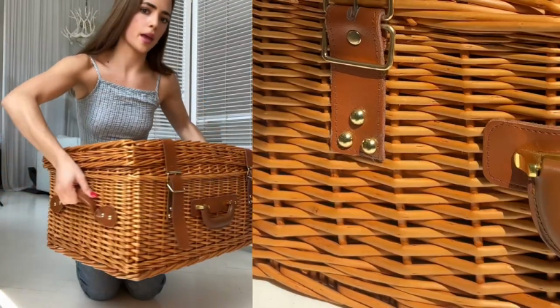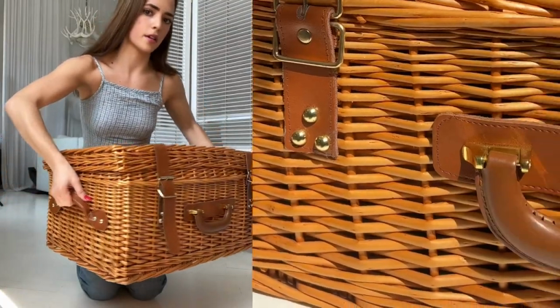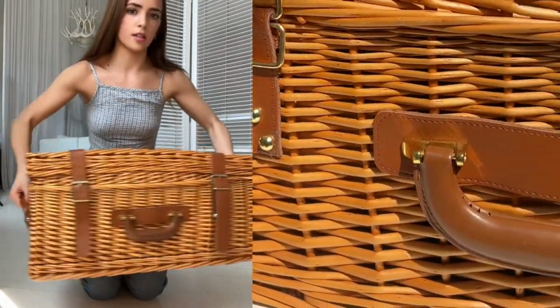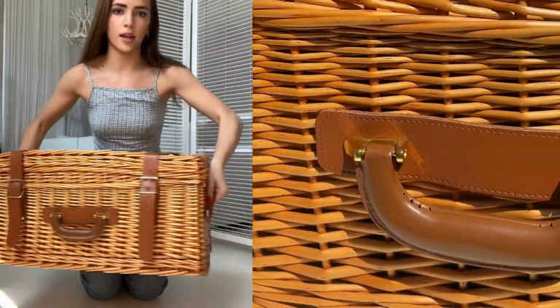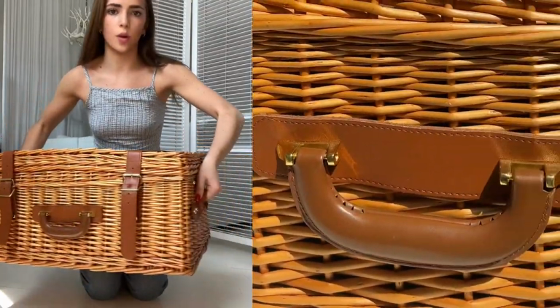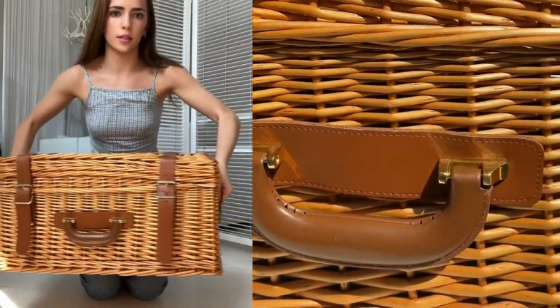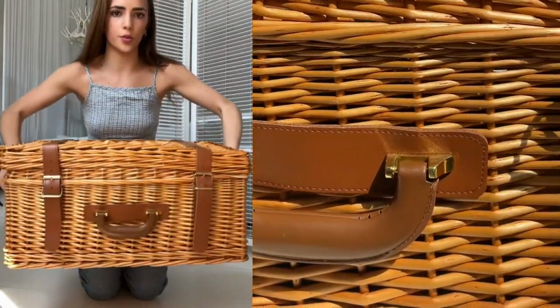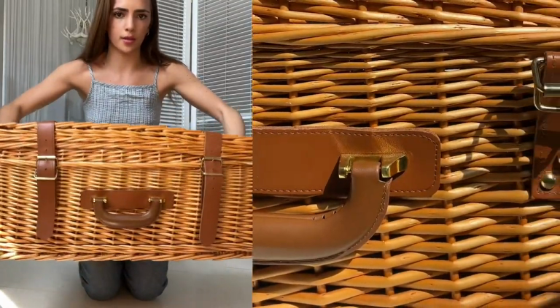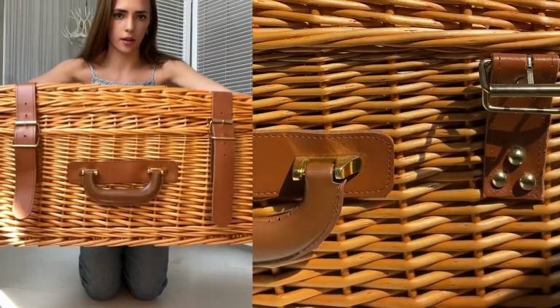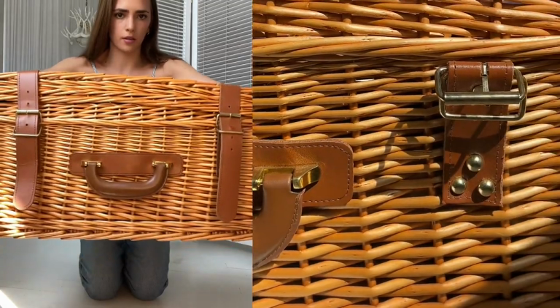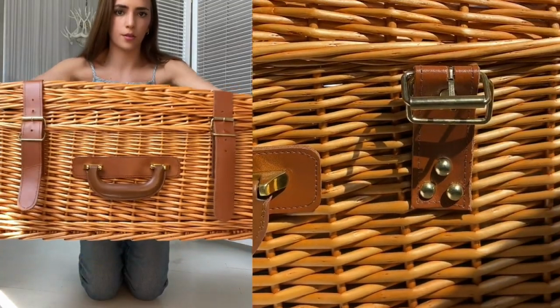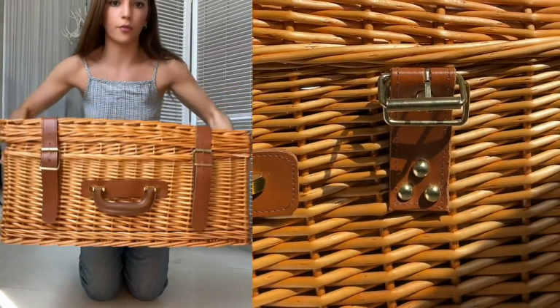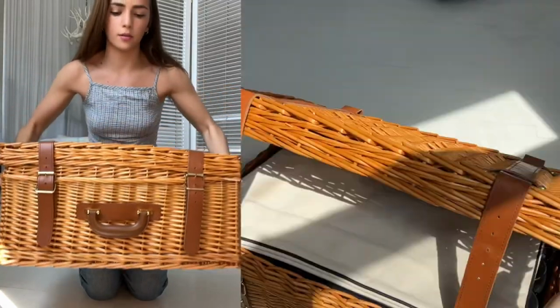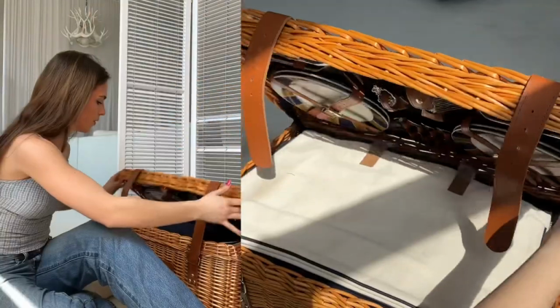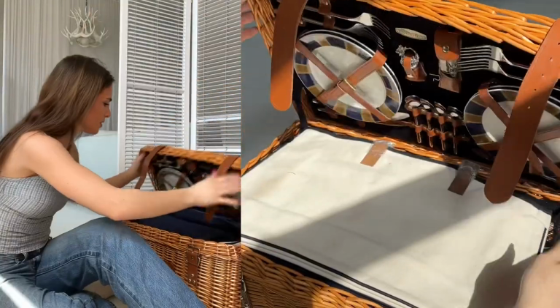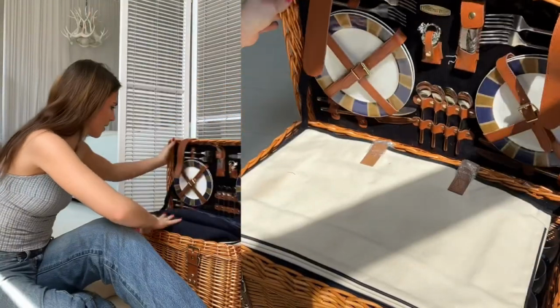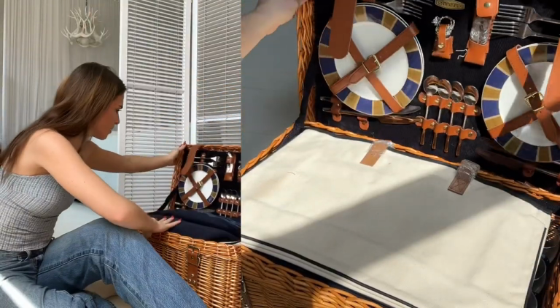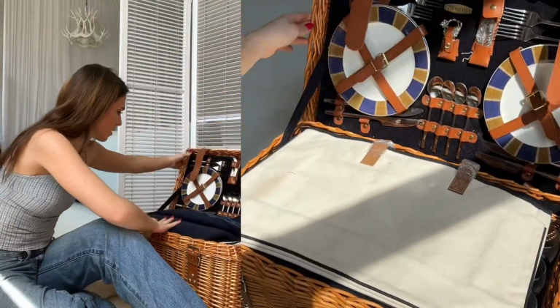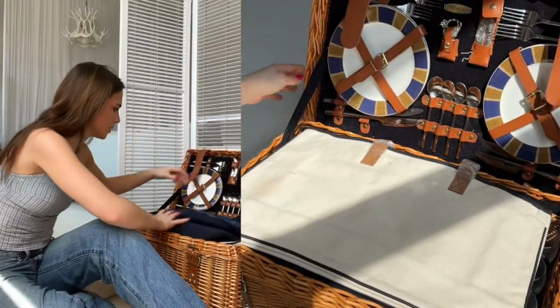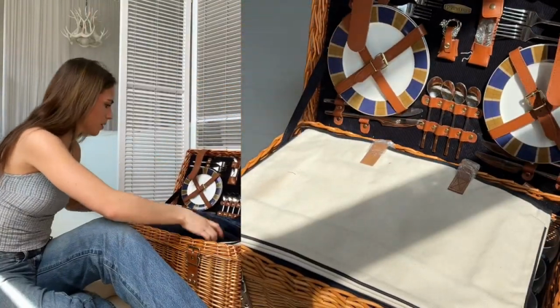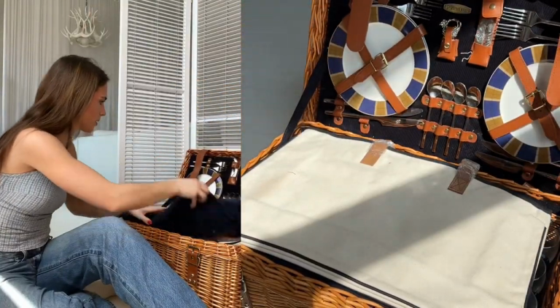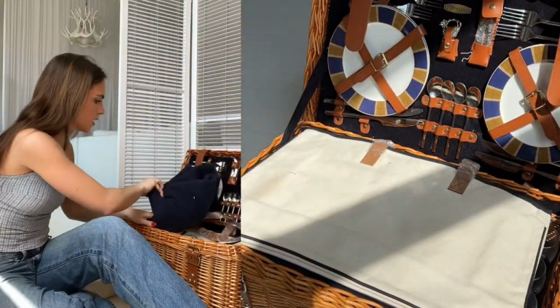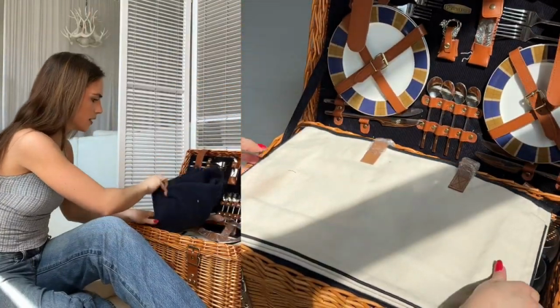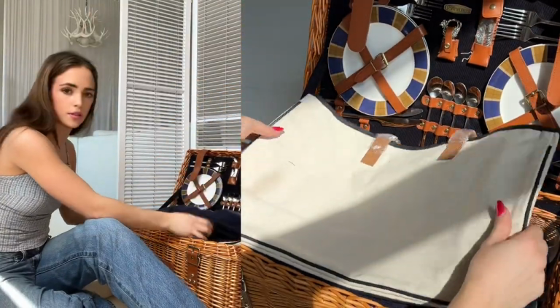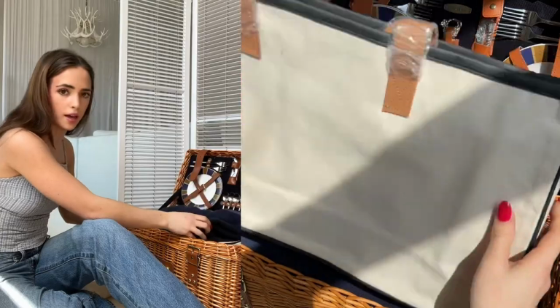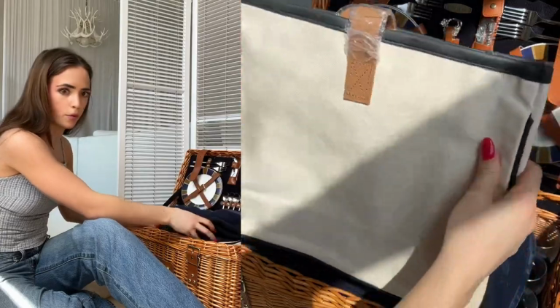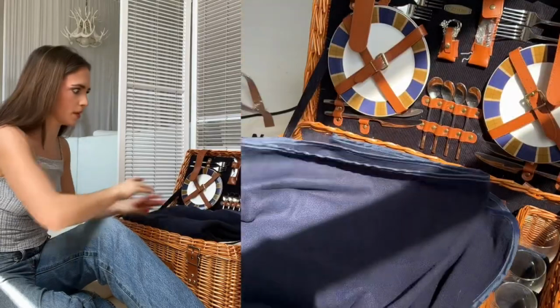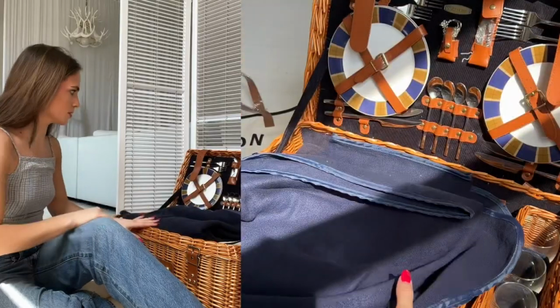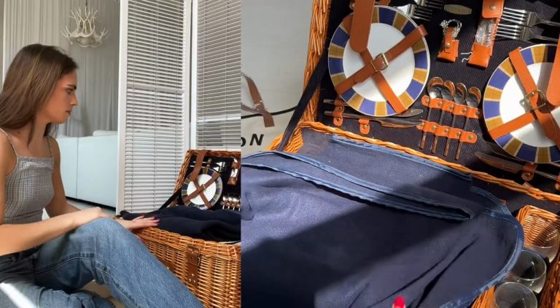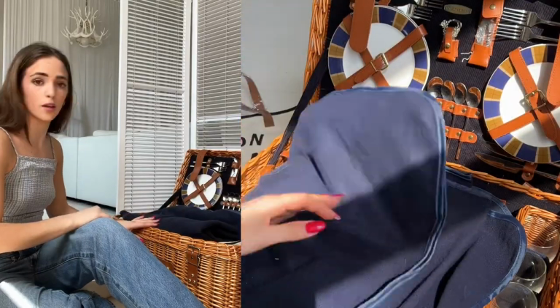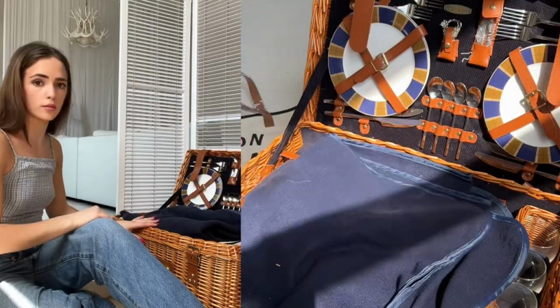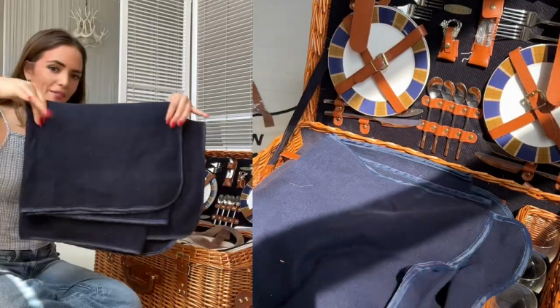We found it second hand, but honestly you can hardly tell. I think the person that had it before me maybe used it like once.